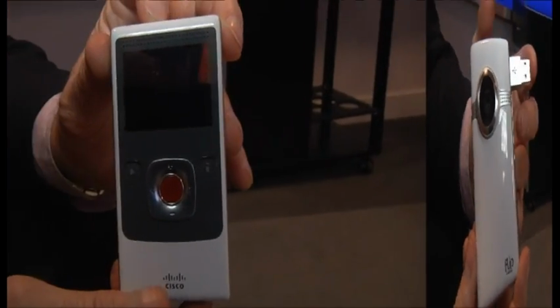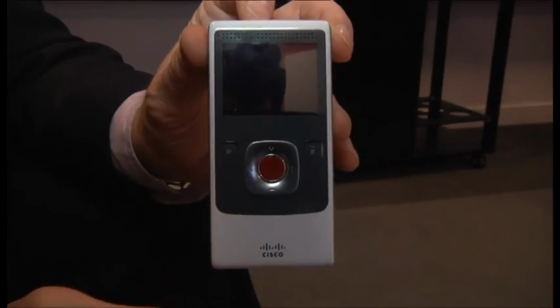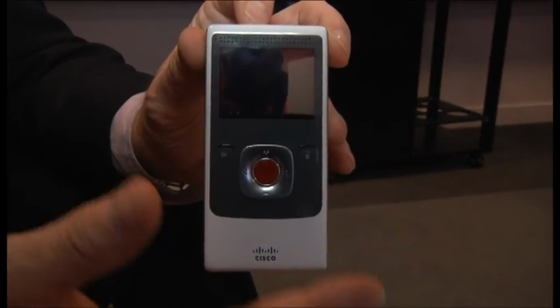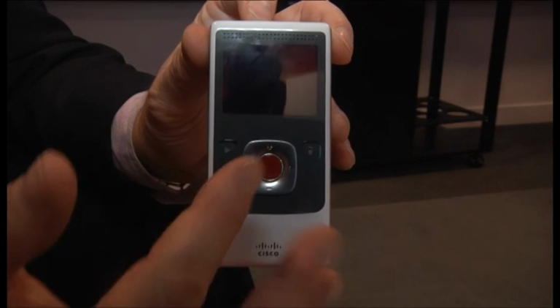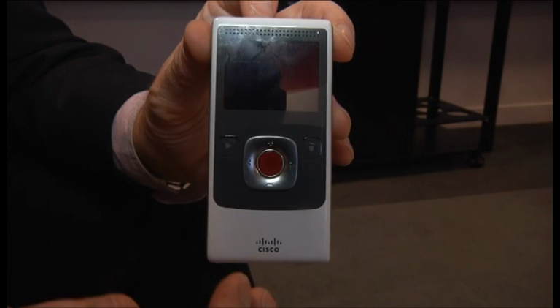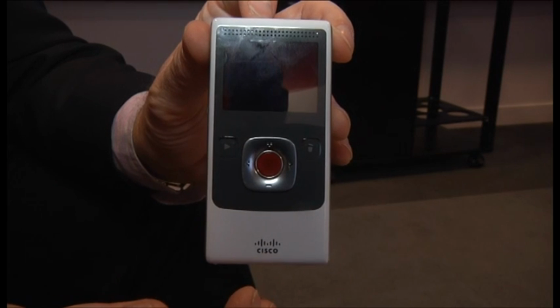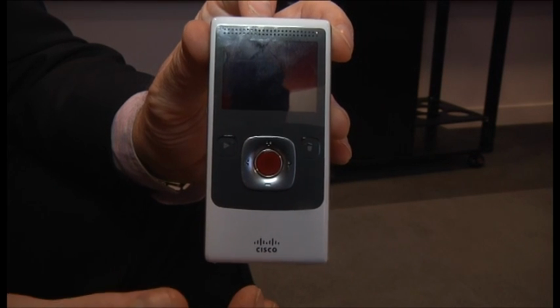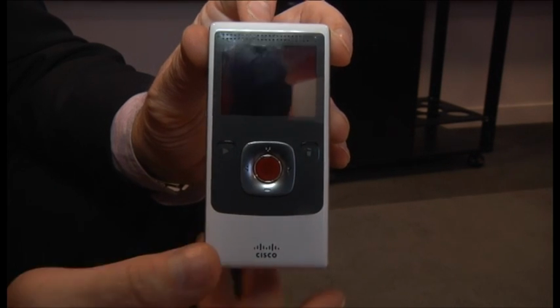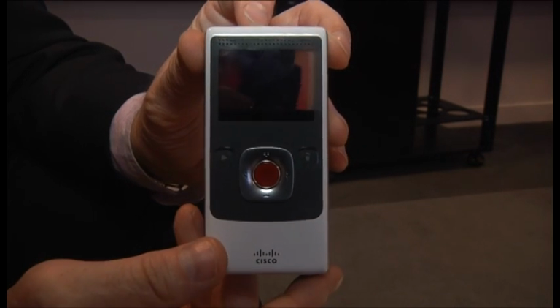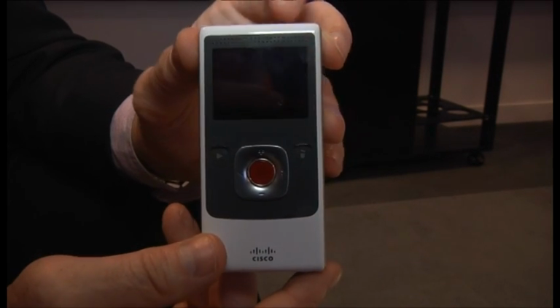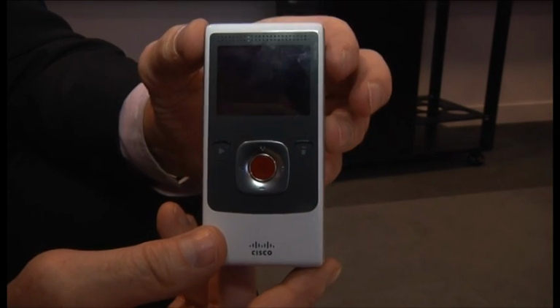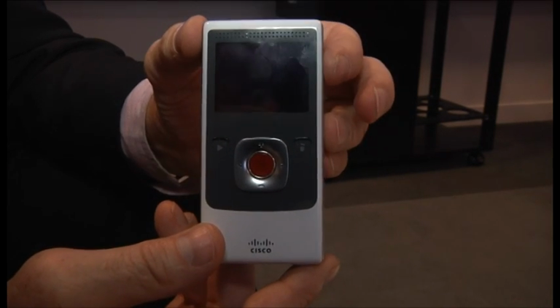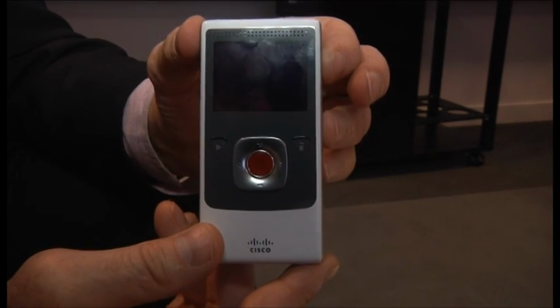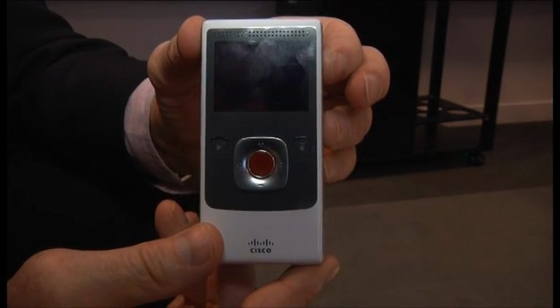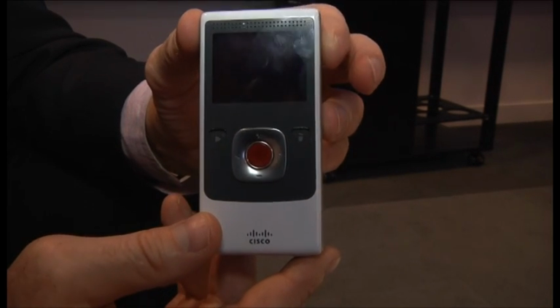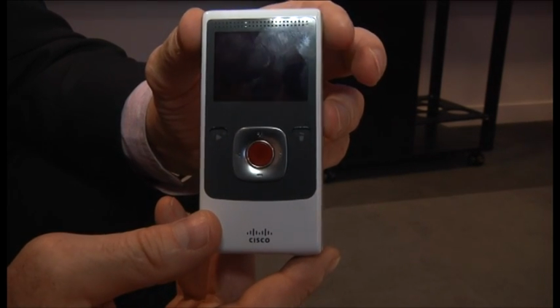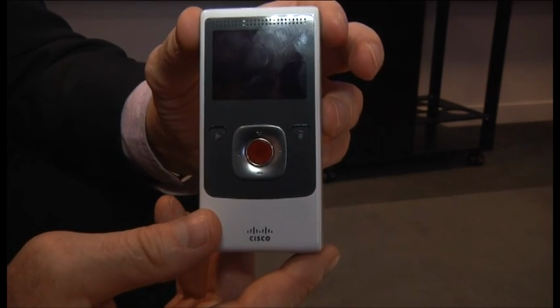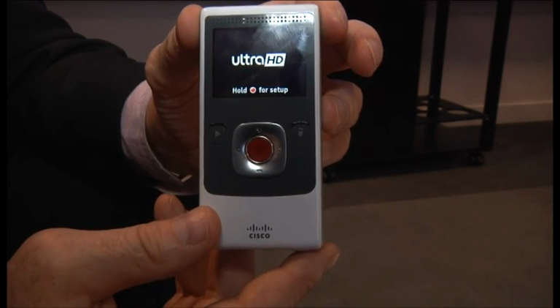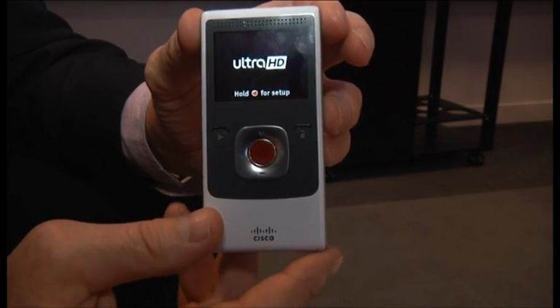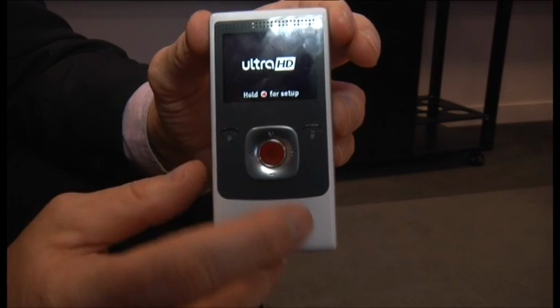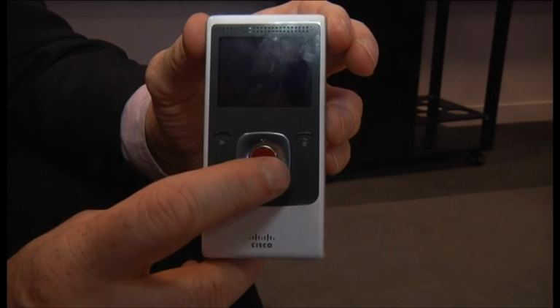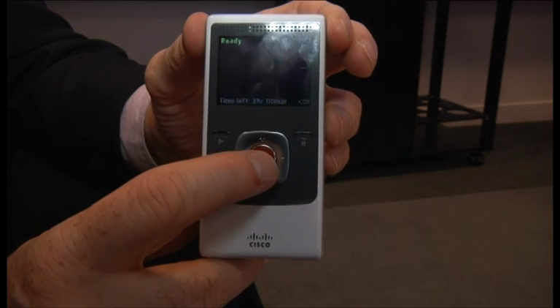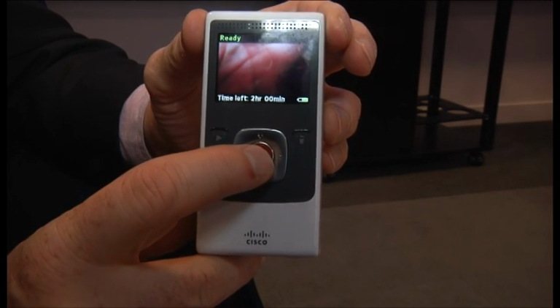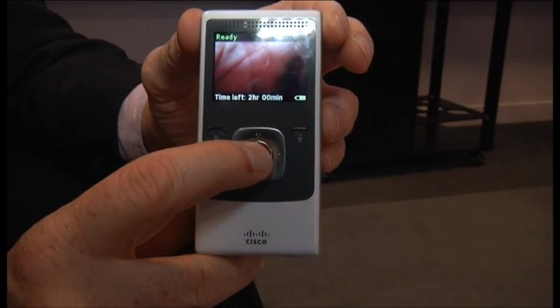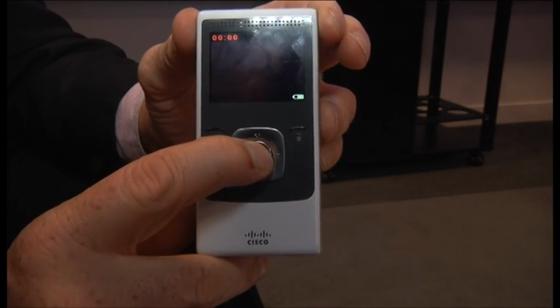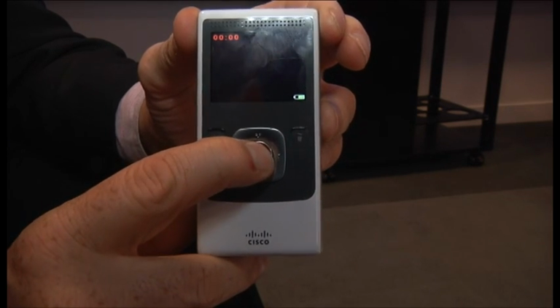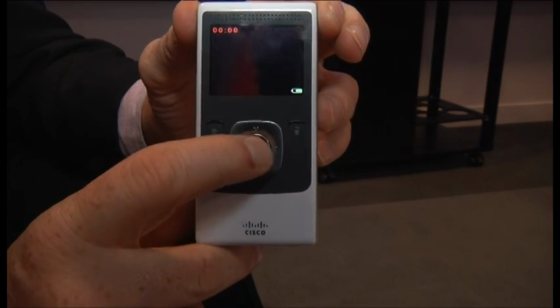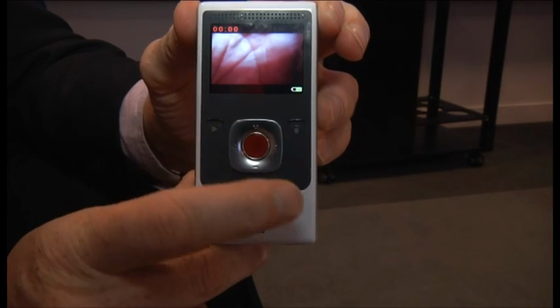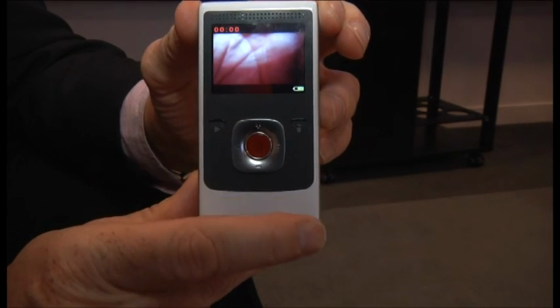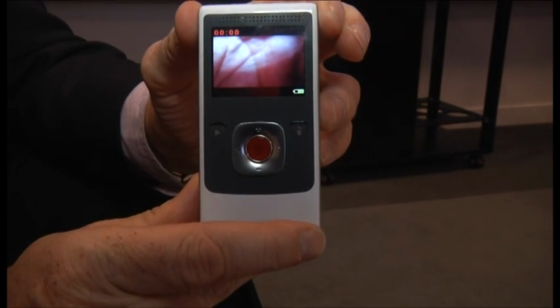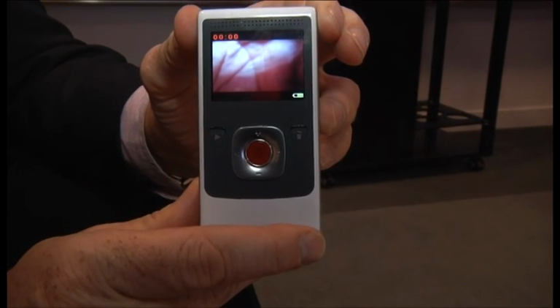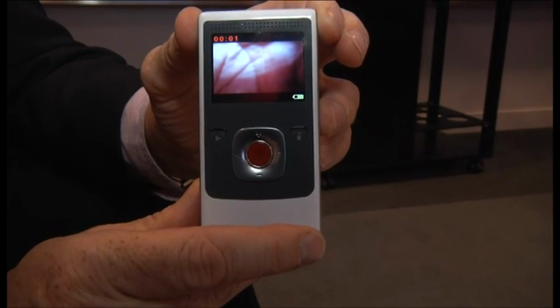It still retains the simplicity of layout — it's two buttons to one. You press there, and you press the big red button, and you're instantly recording.